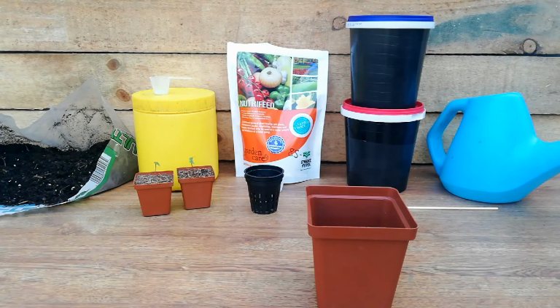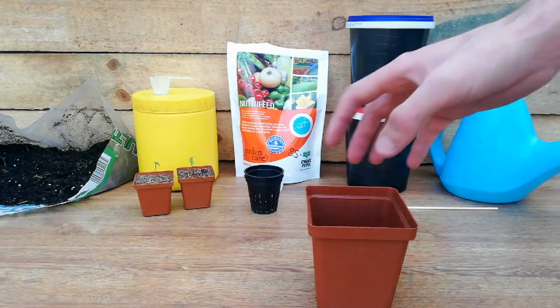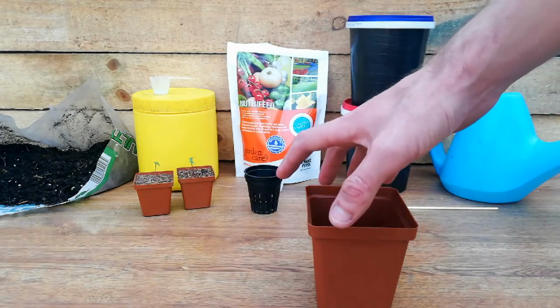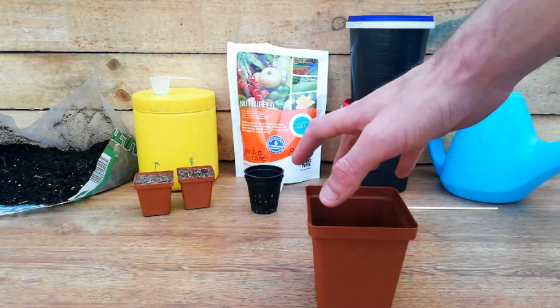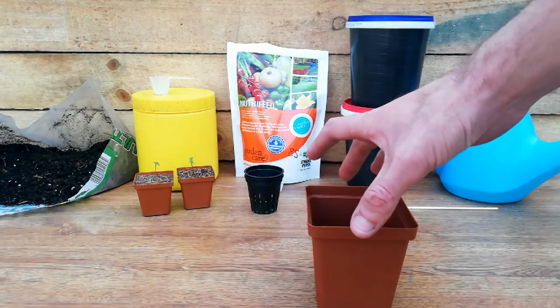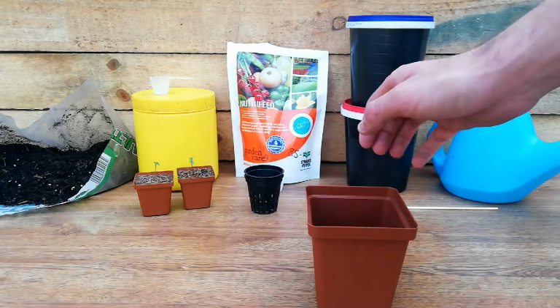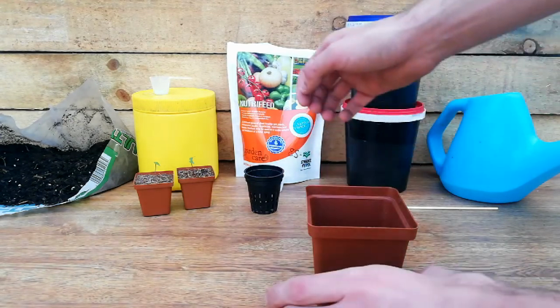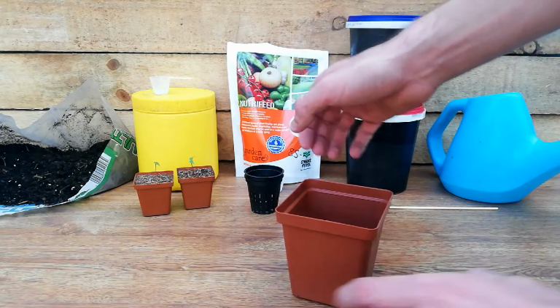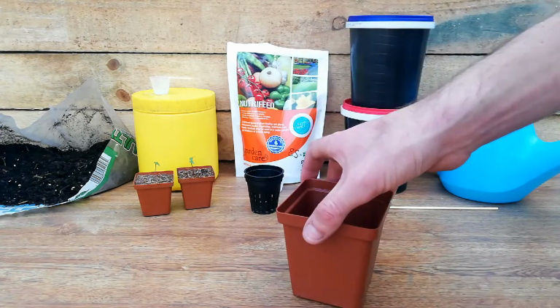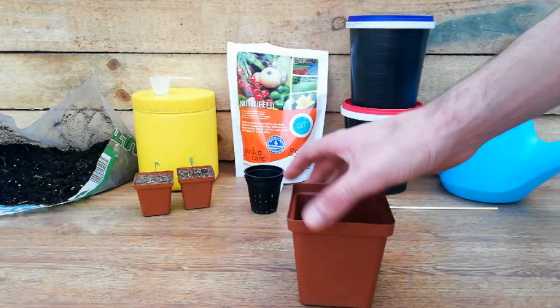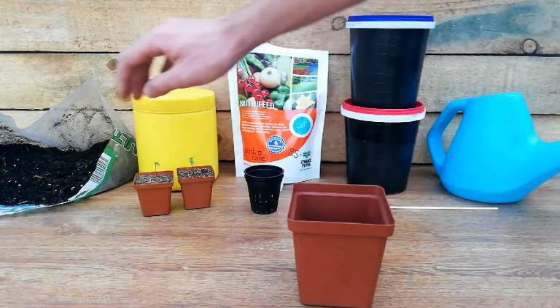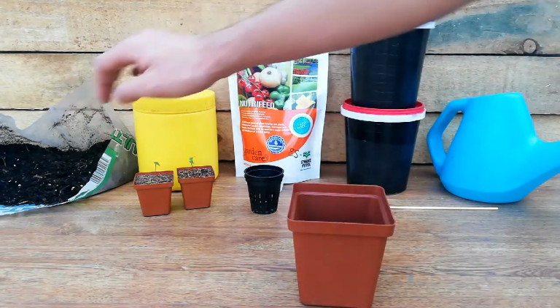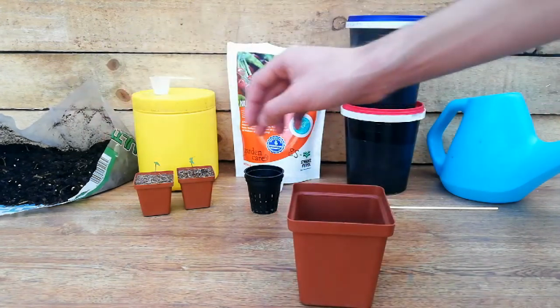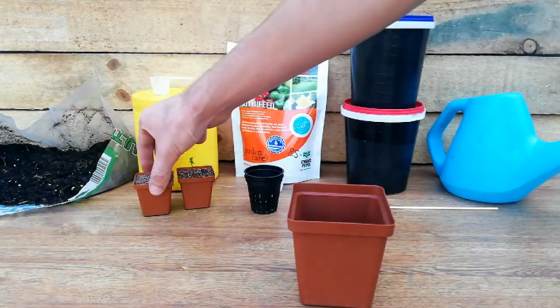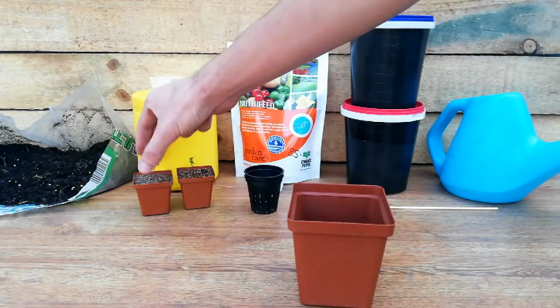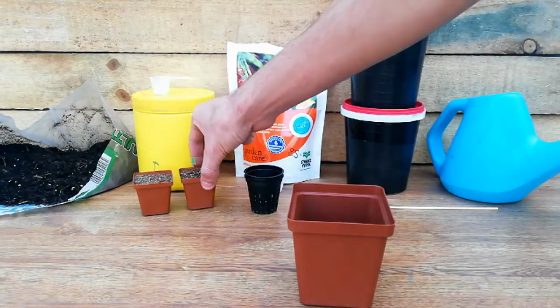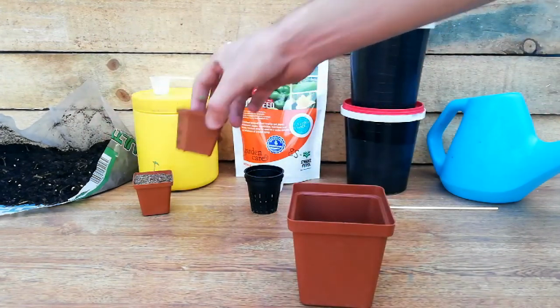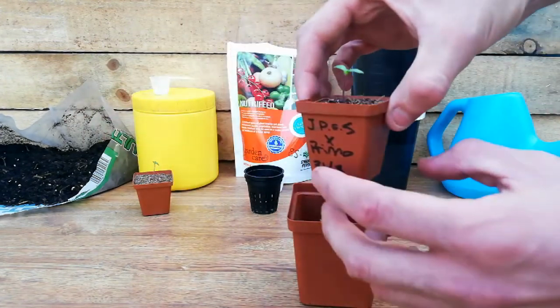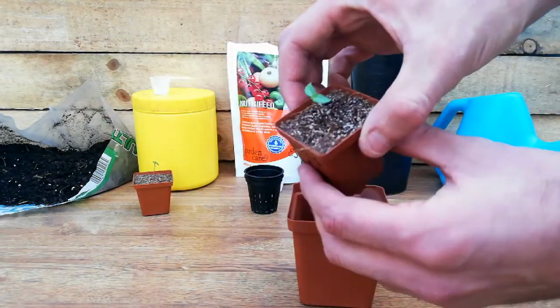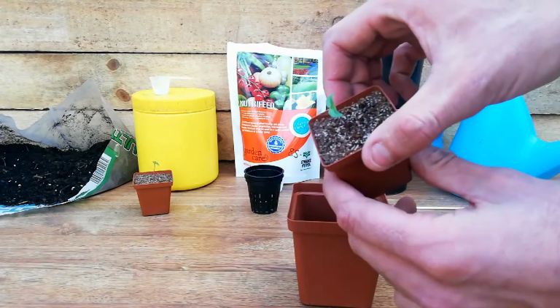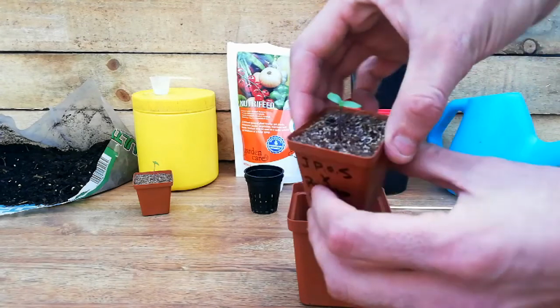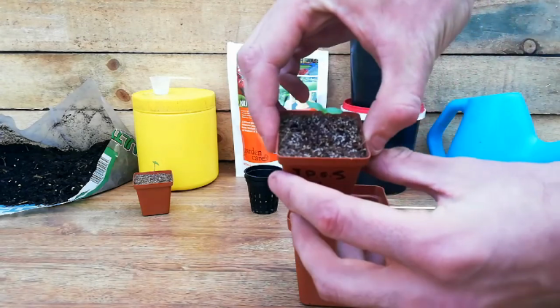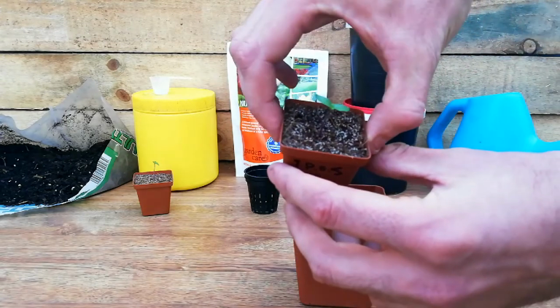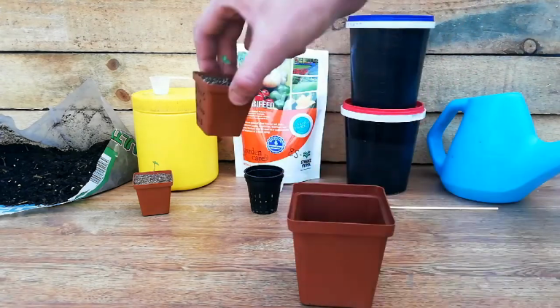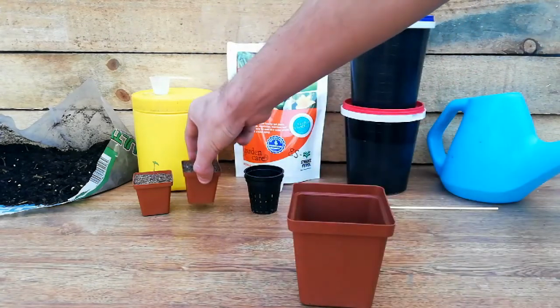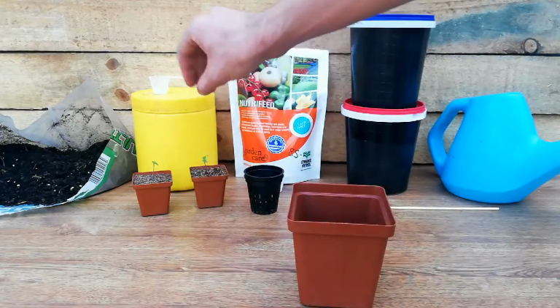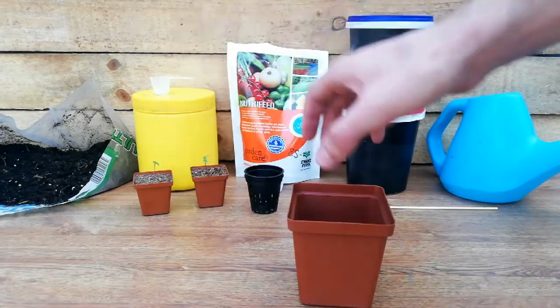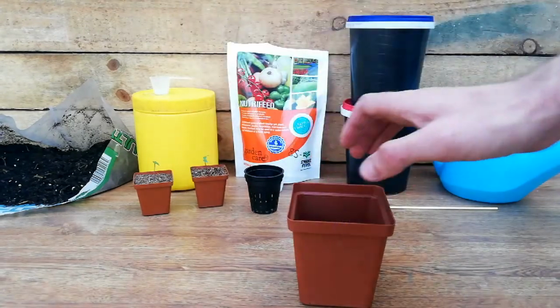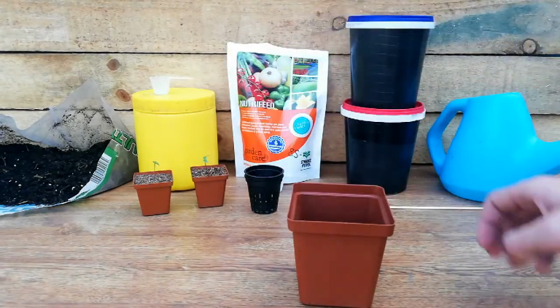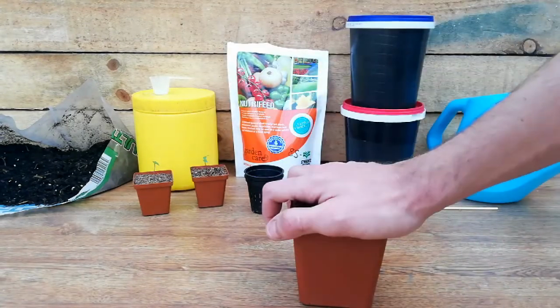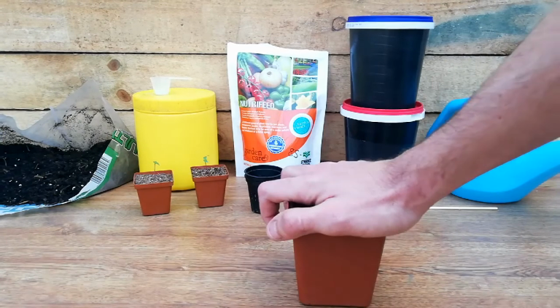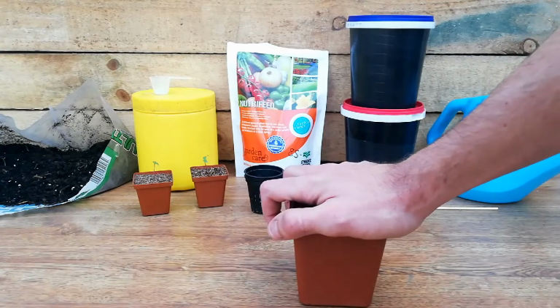Hey guys, Volcaps SMO. Today I will be showing you how to transplant two small super hot peppers into kratky hydroponics using the easiest way you can.